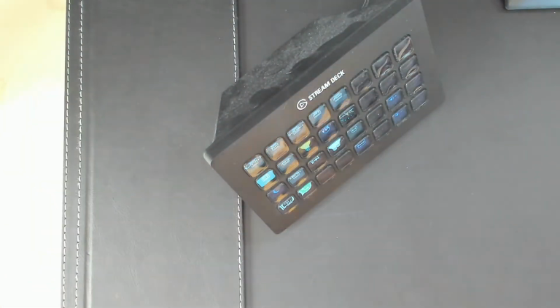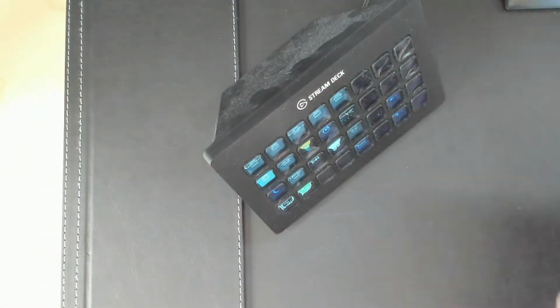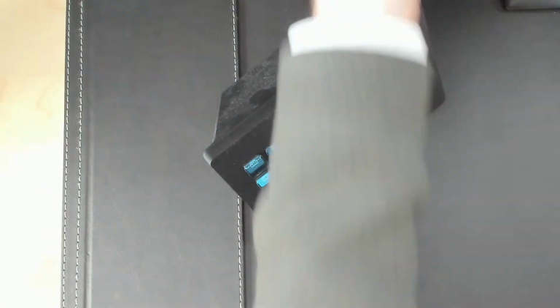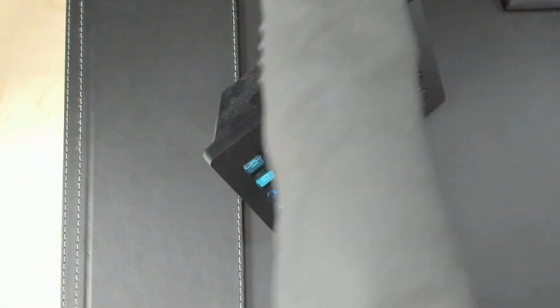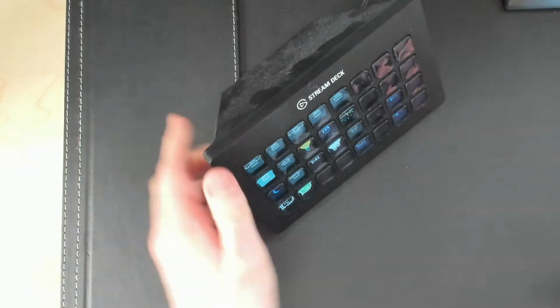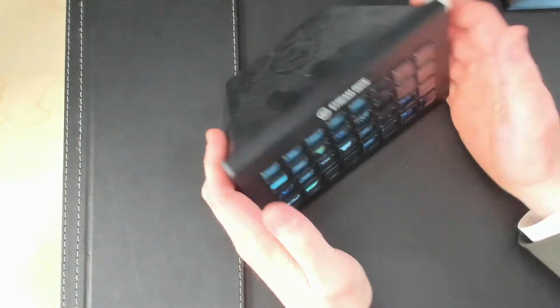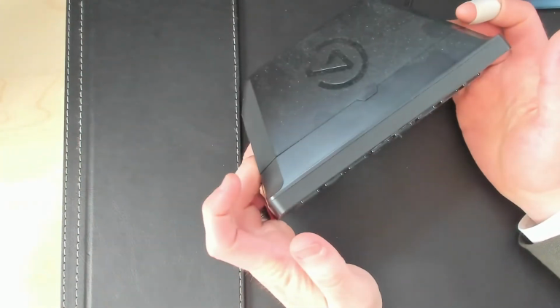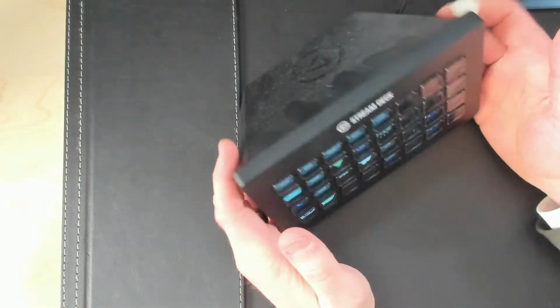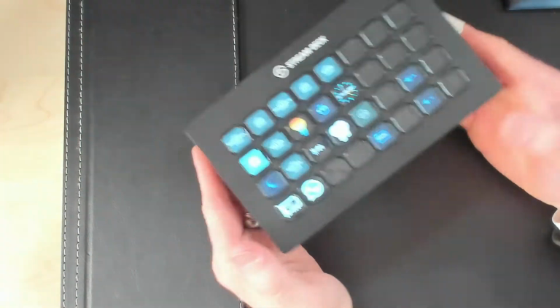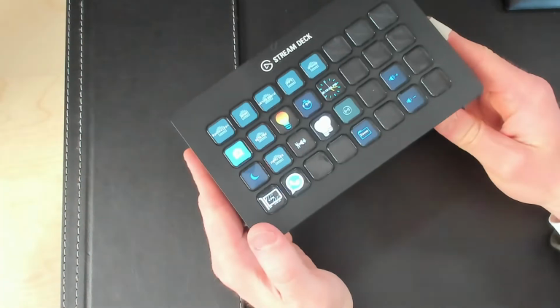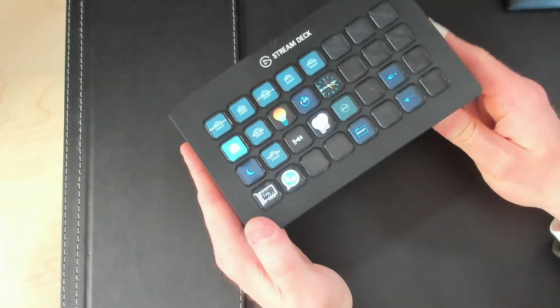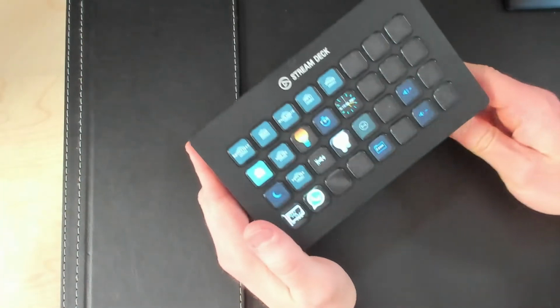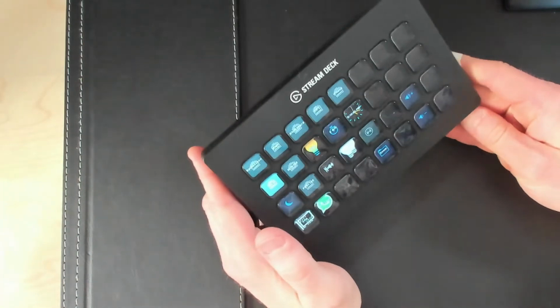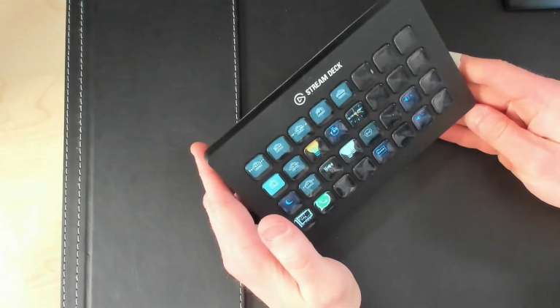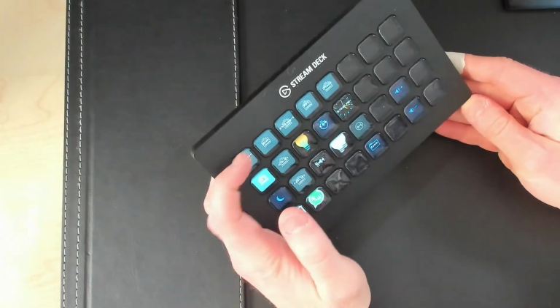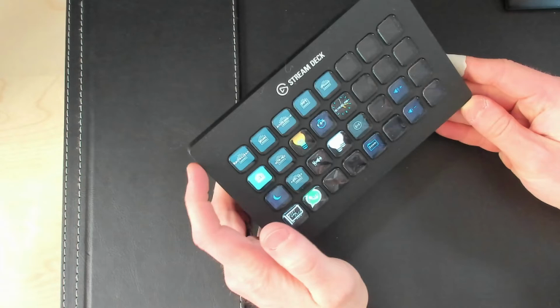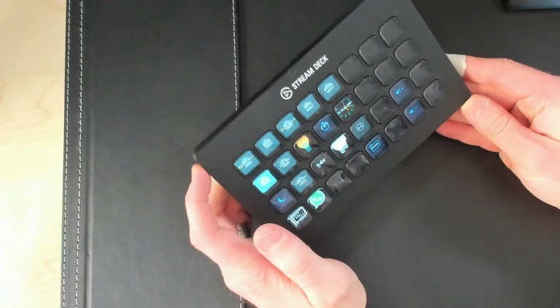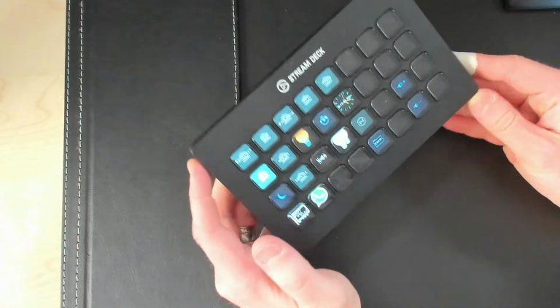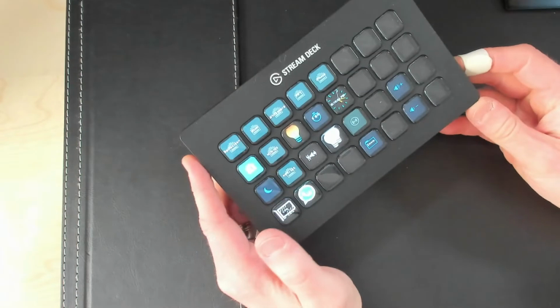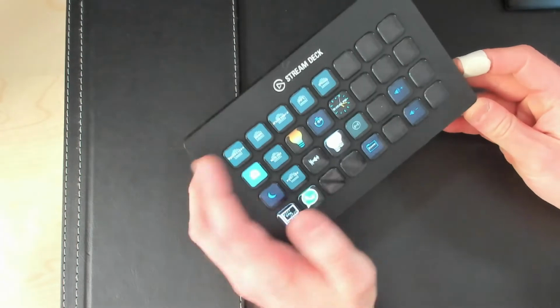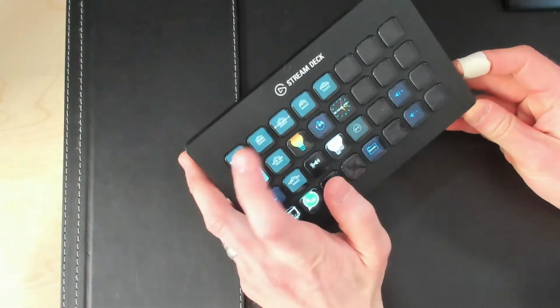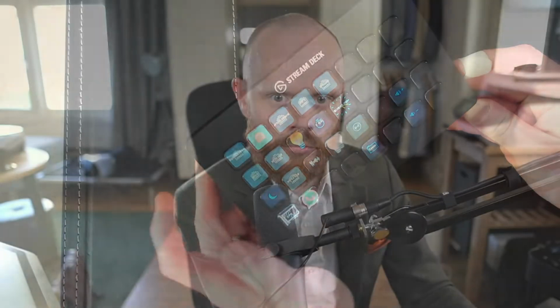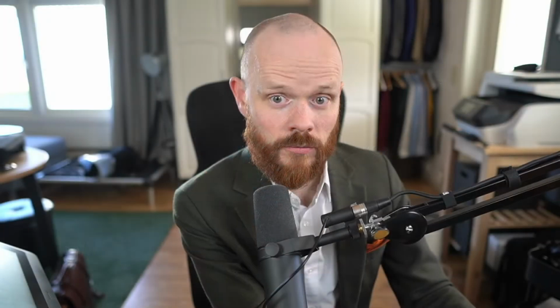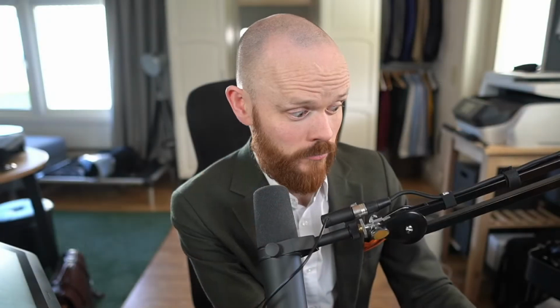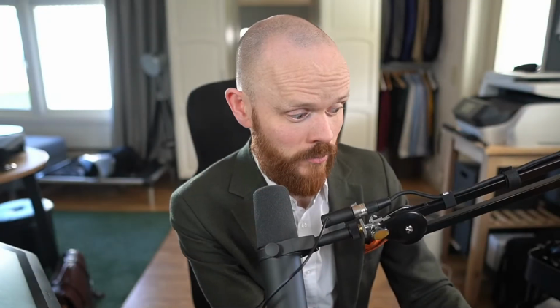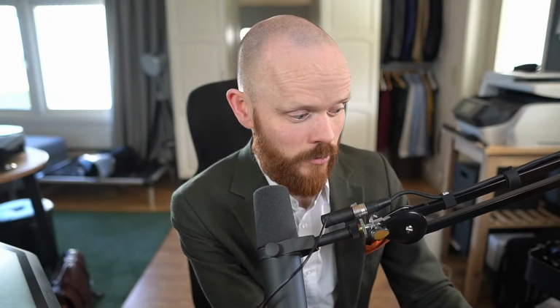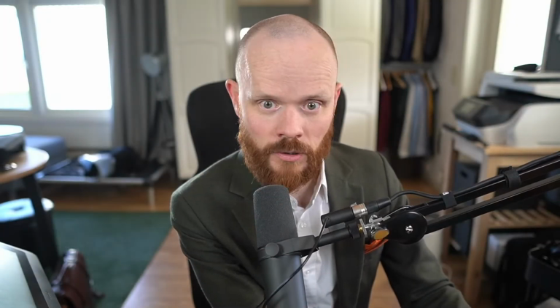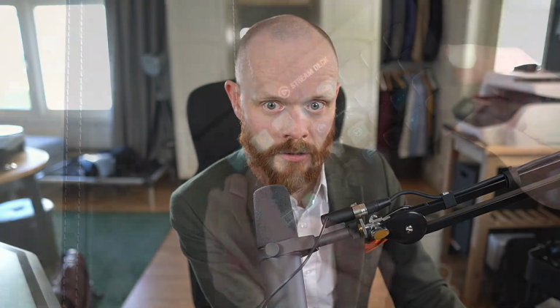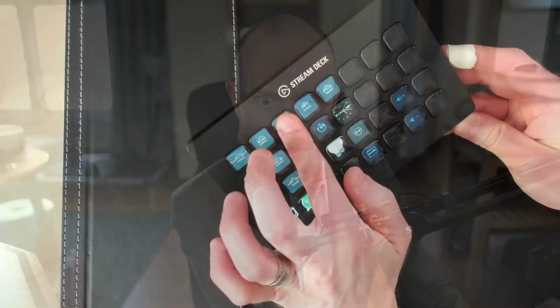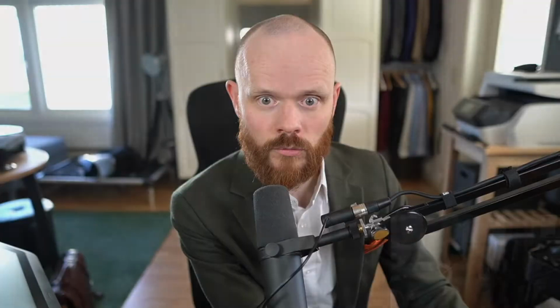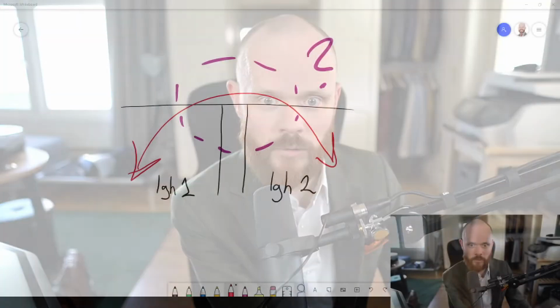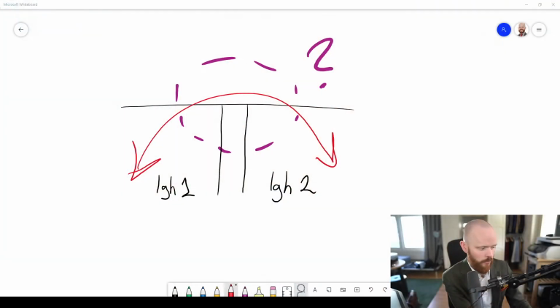This is my Elgato Stream Deck. This is a big one — it's really dusty on the backside, I just realized. But this is like a big screen and you can program it and do whatever you like with each button. So I can just push this one and click on whiteboard — bam.